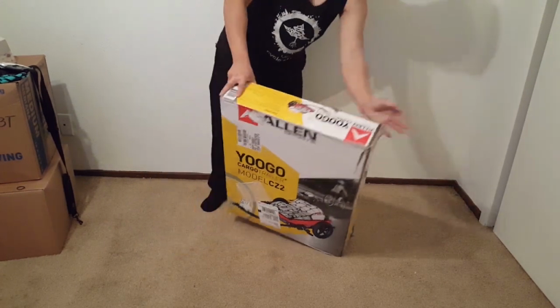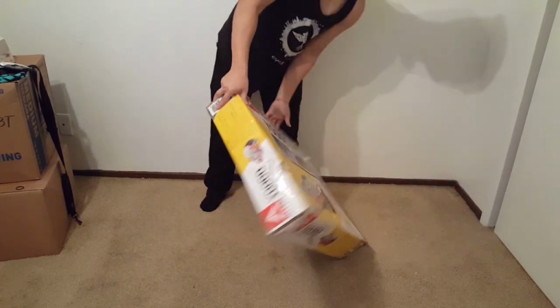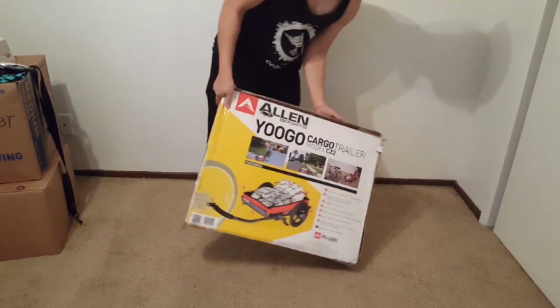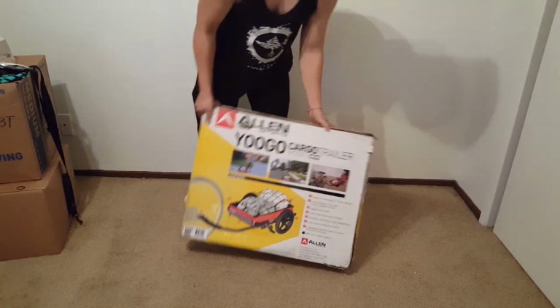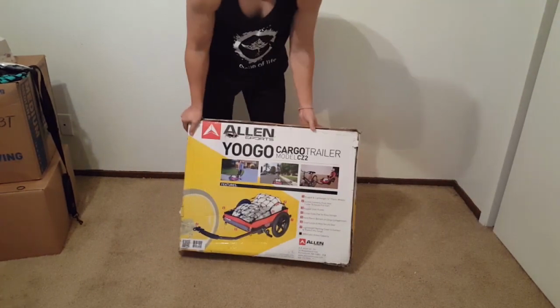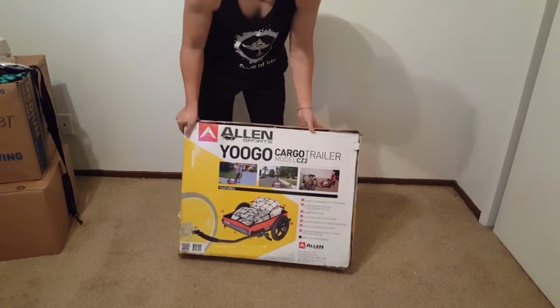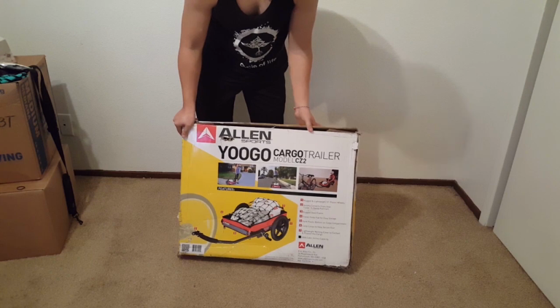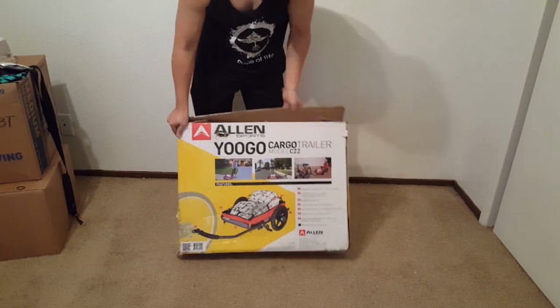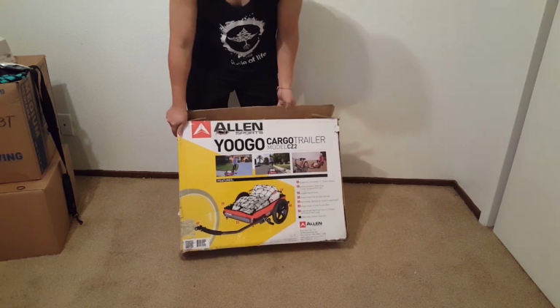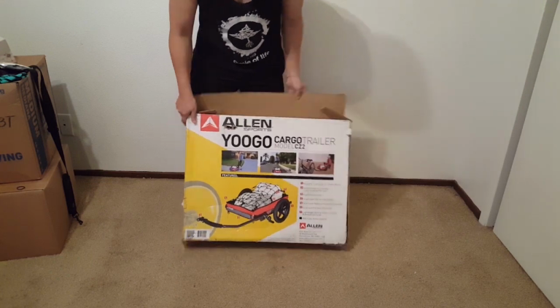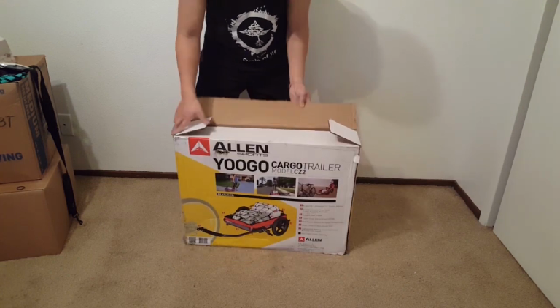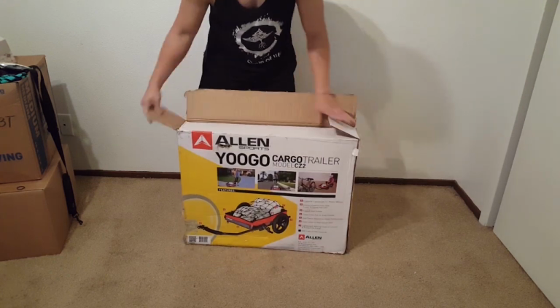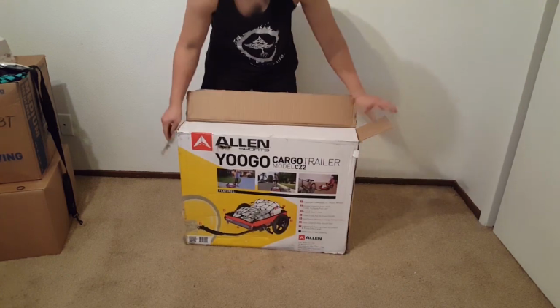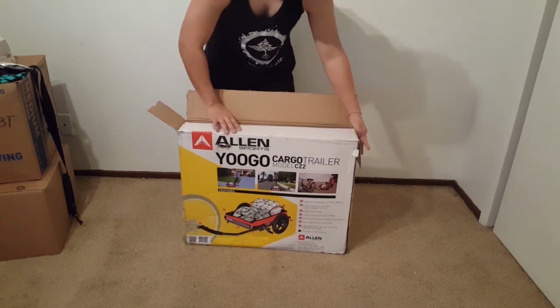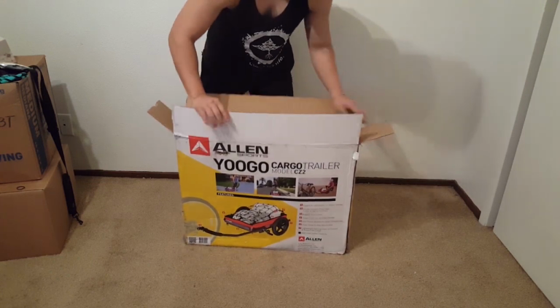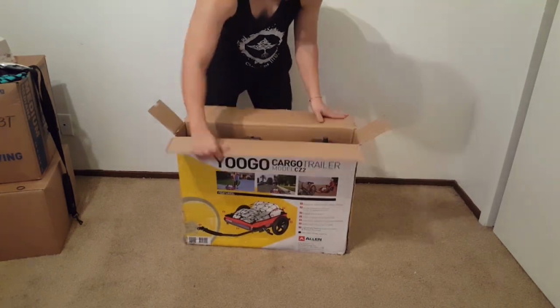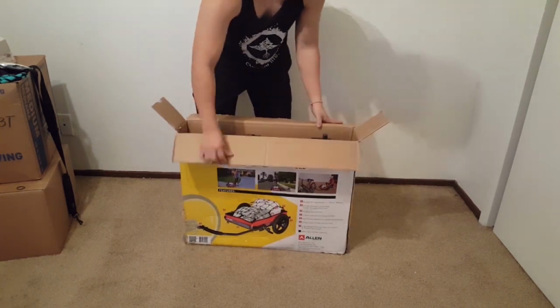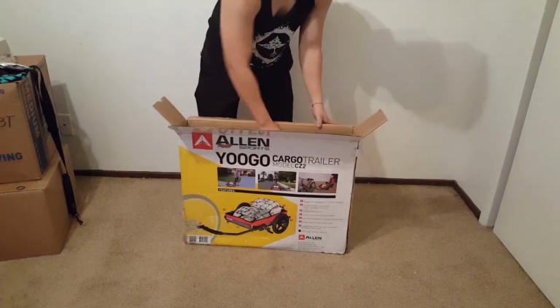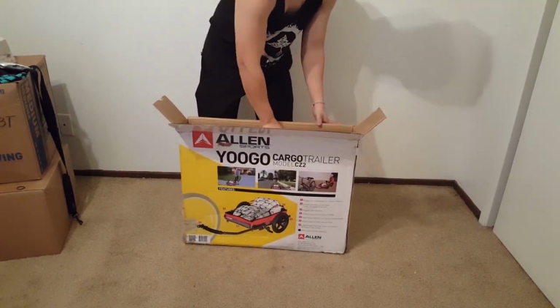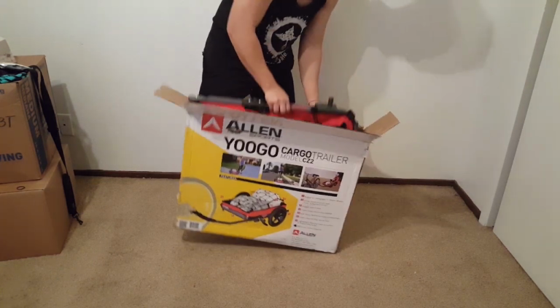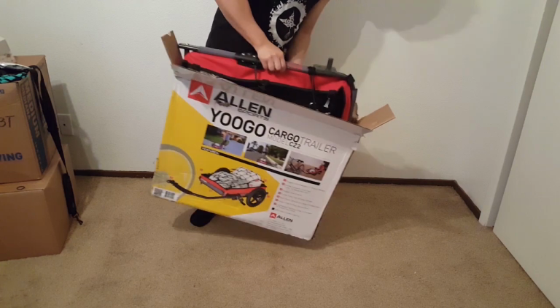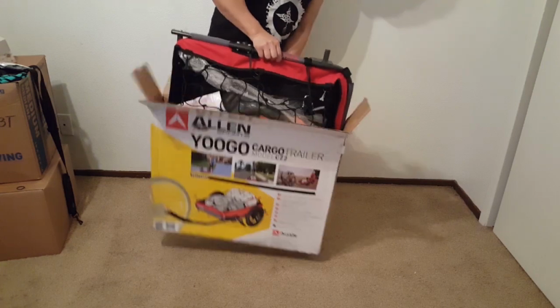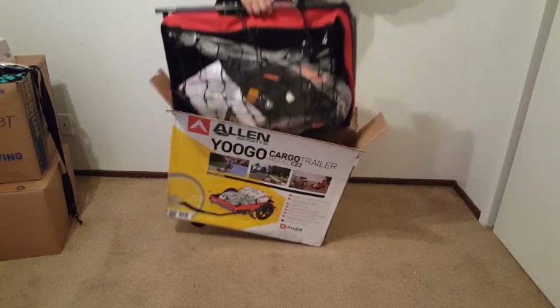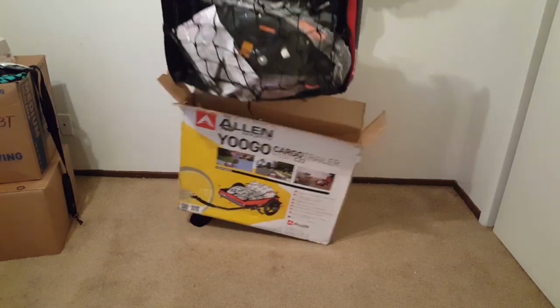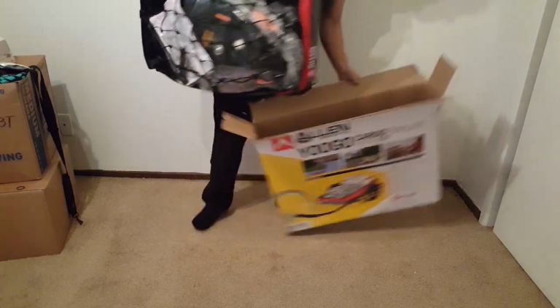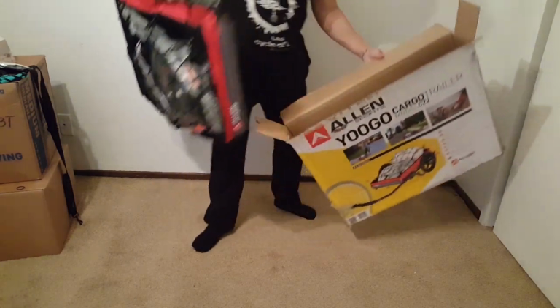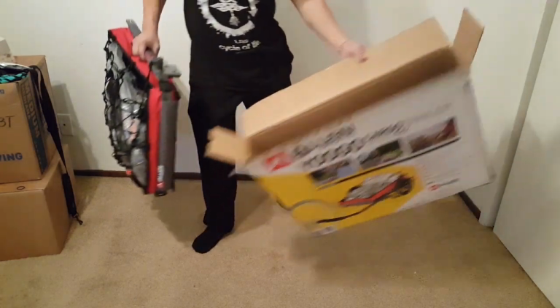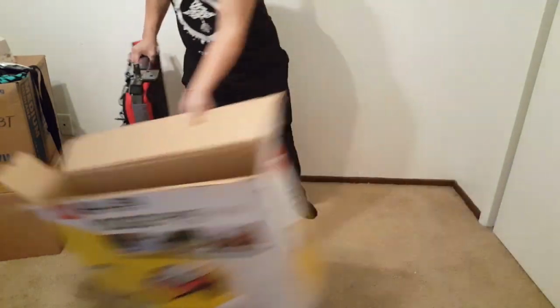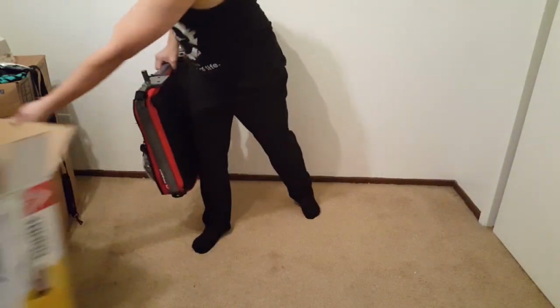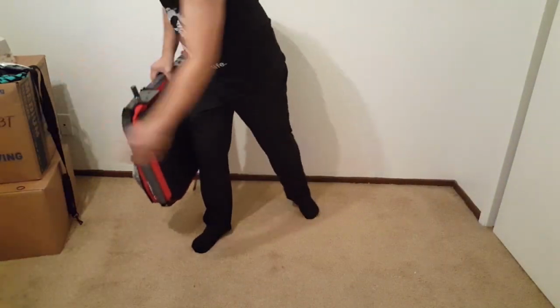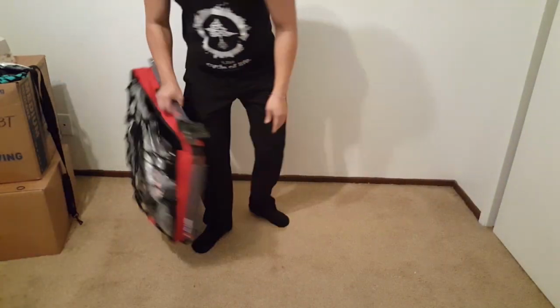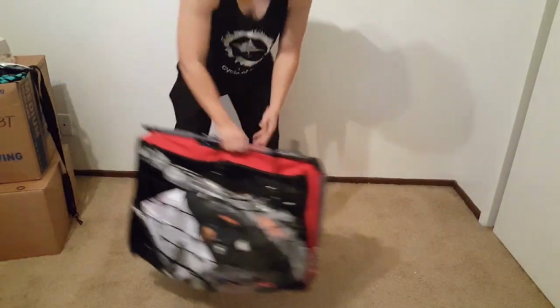This trailer measures about 18 by 27 inches and I think it's the perfect size to haul around in. It can hold up to 70 pounds, which is more than what I'm planning to haul. My intention is not to use it on a bike but on my Harvard 1 Pioneer electric scooter.